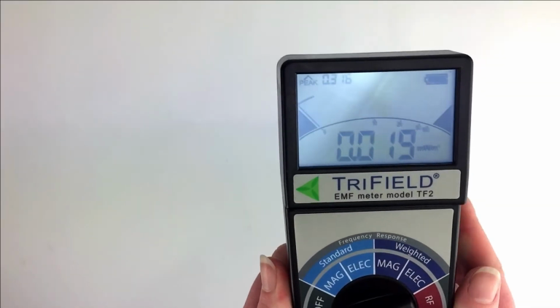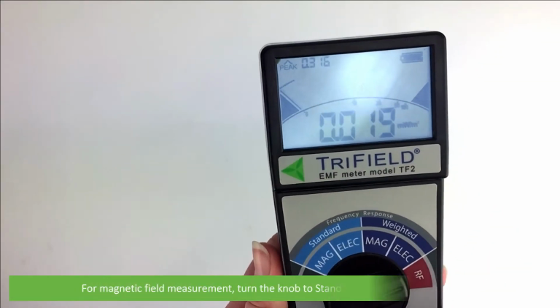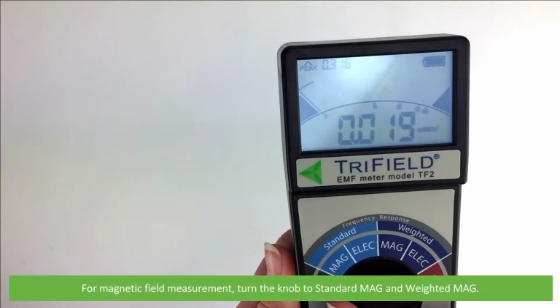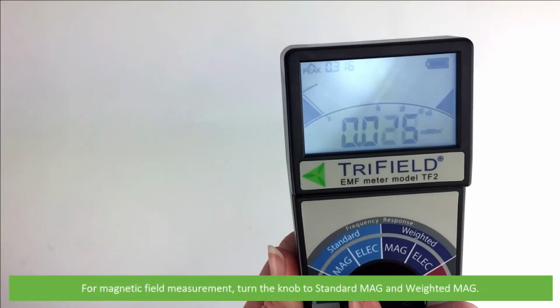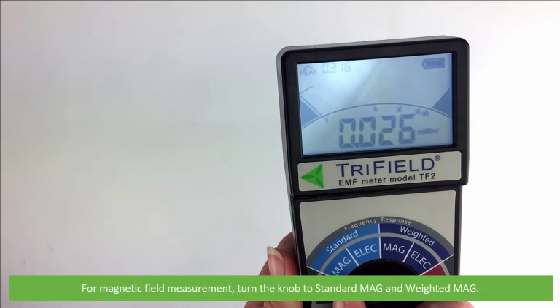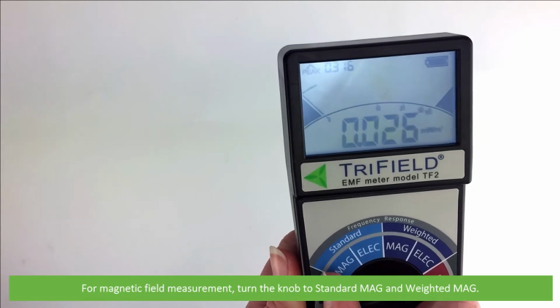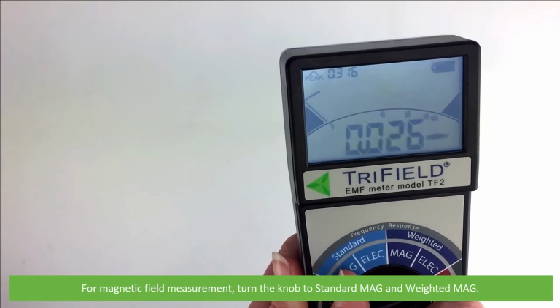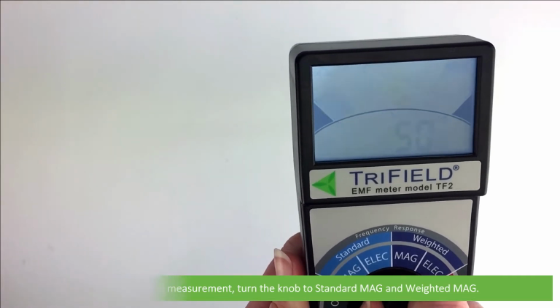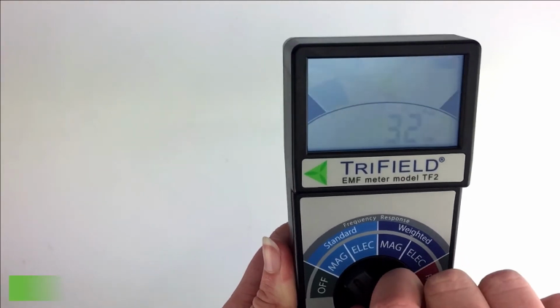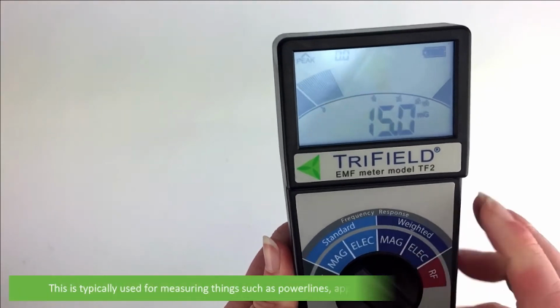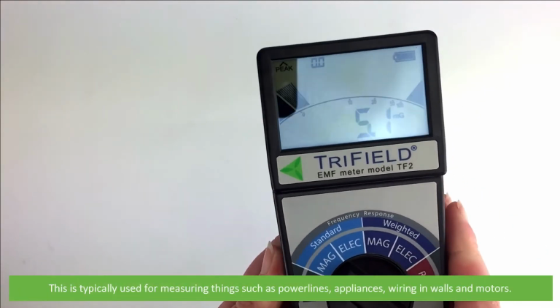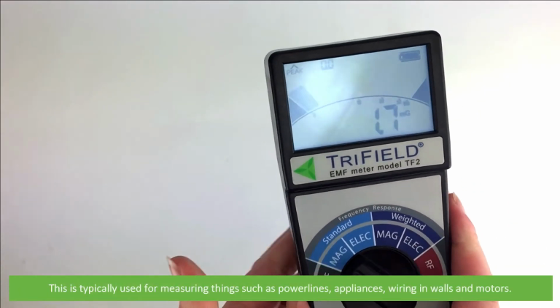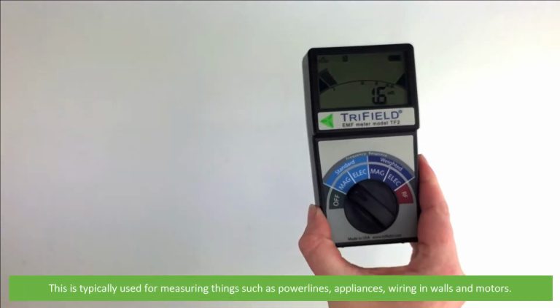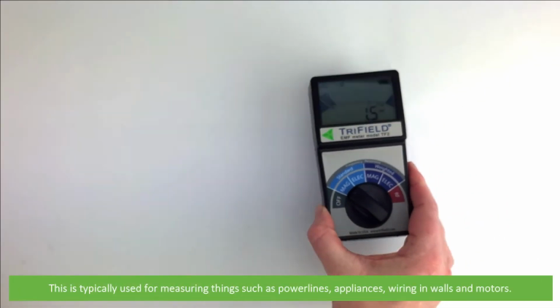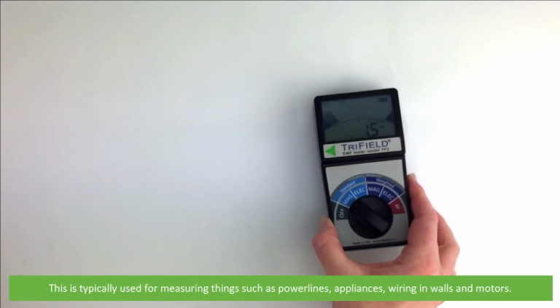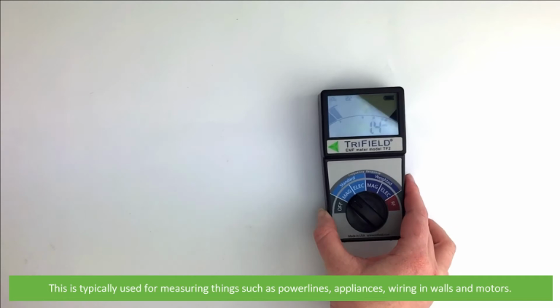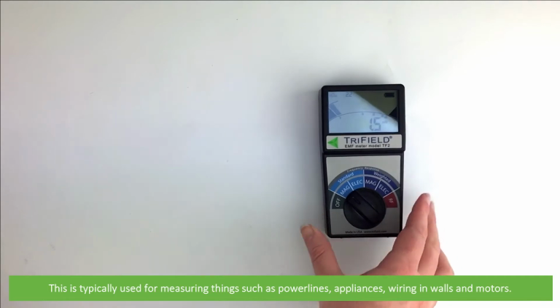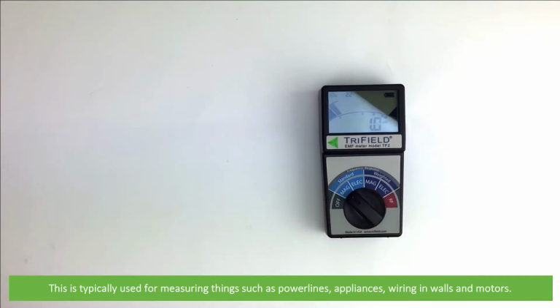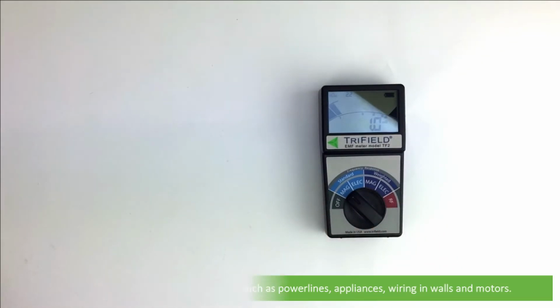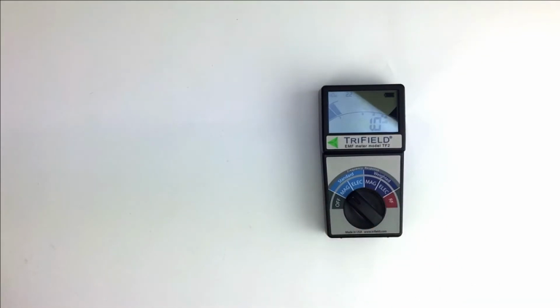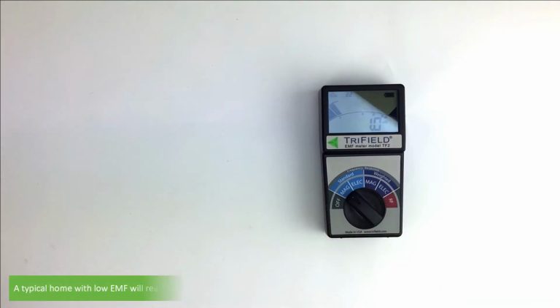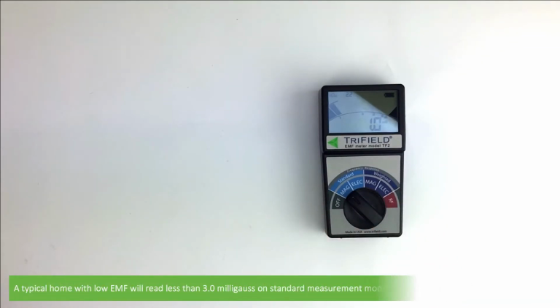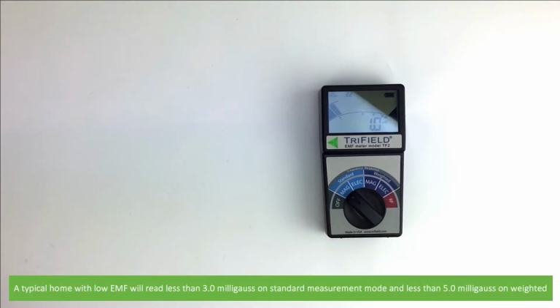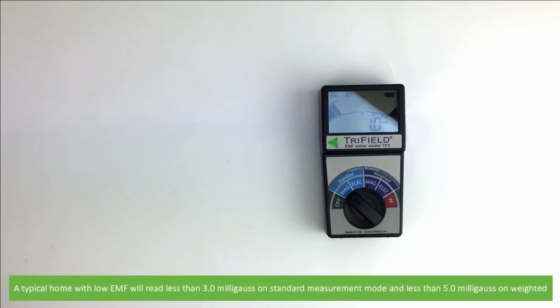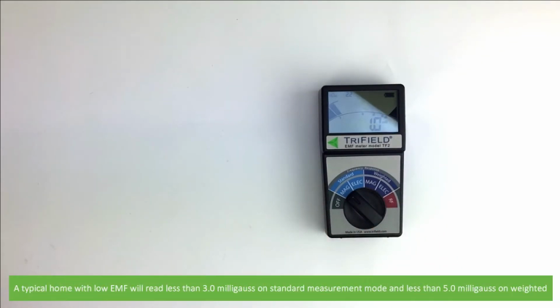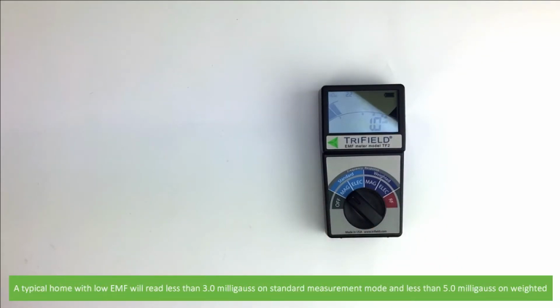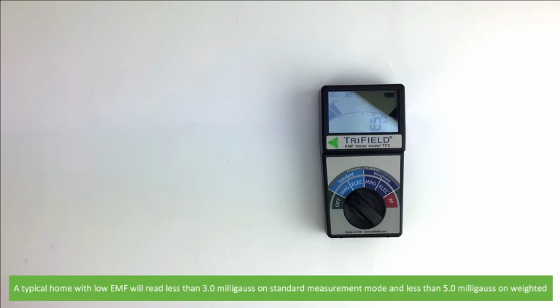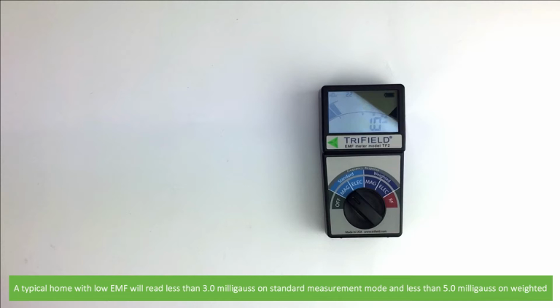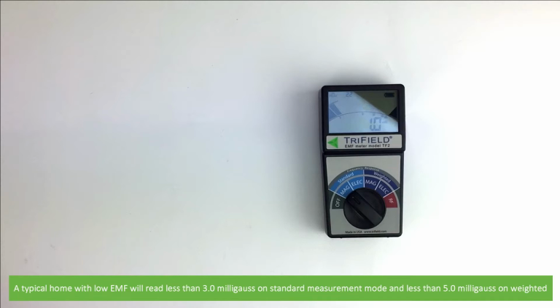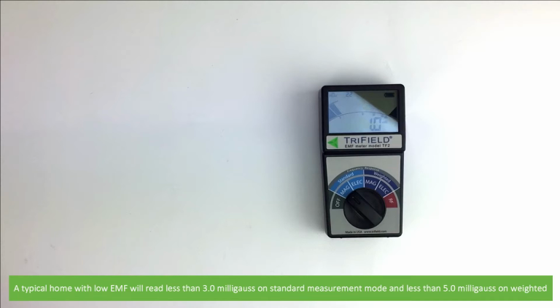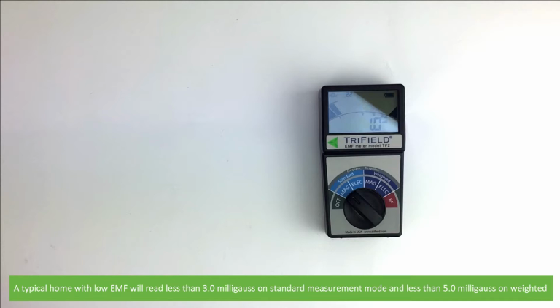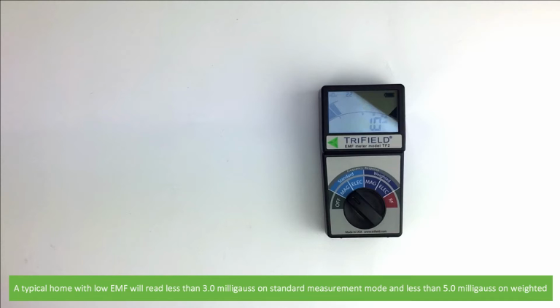For magnetic field measurement turn the knob to standard mag or weighted mag. This is typically used for measuring things such as power lines, appliances, wiring and walls, and motors. A typical home with low EMF will read less than 3 milligauss on standard measurement mode and less than 5 on weighted.